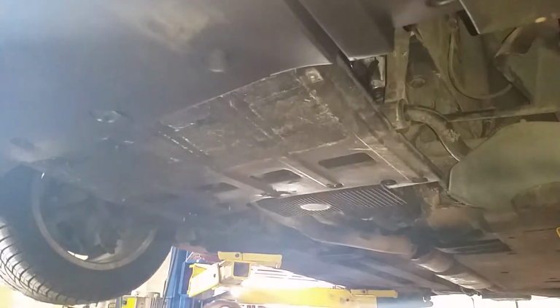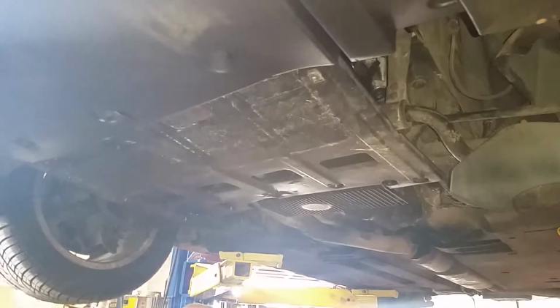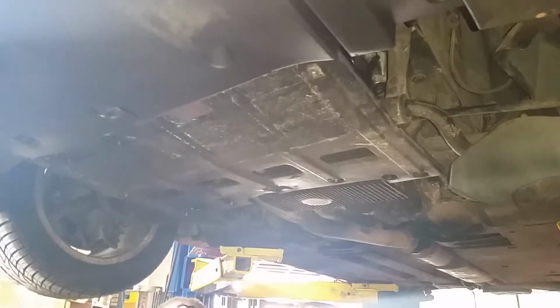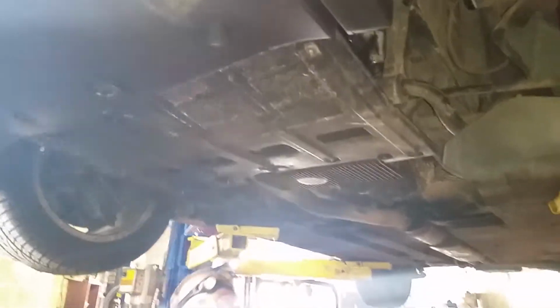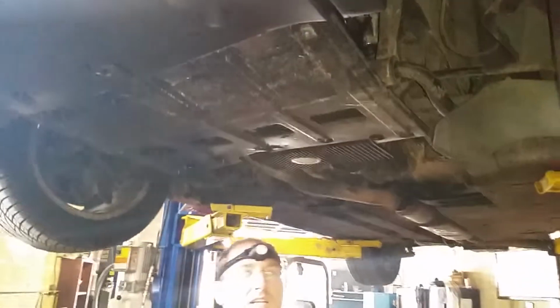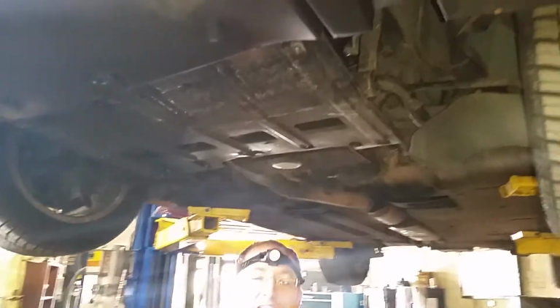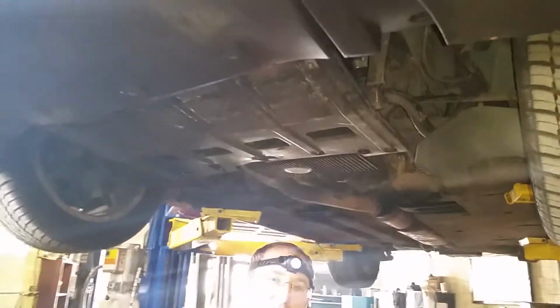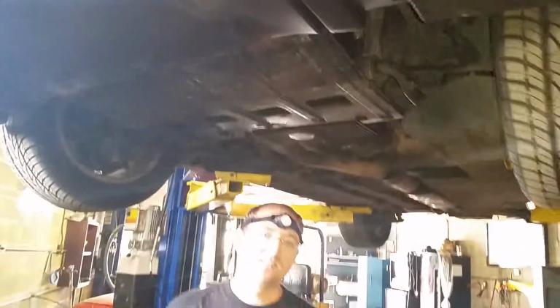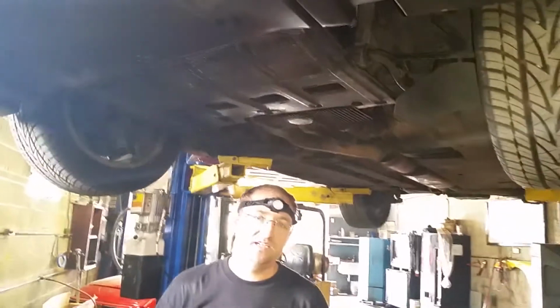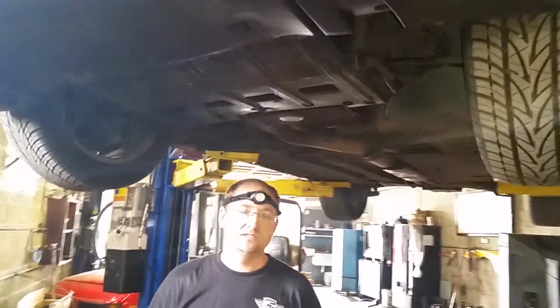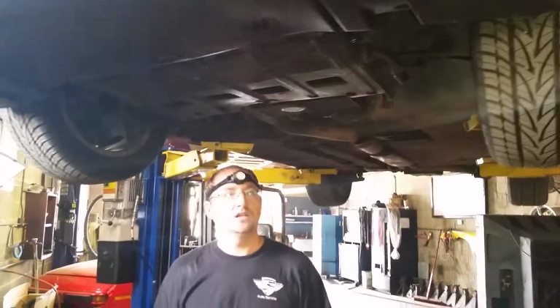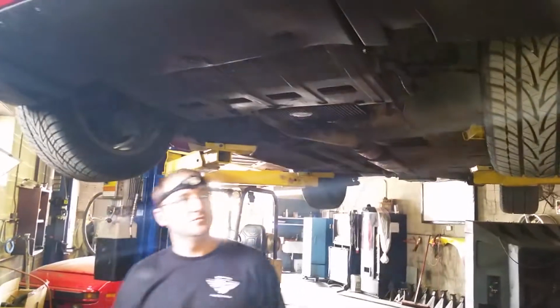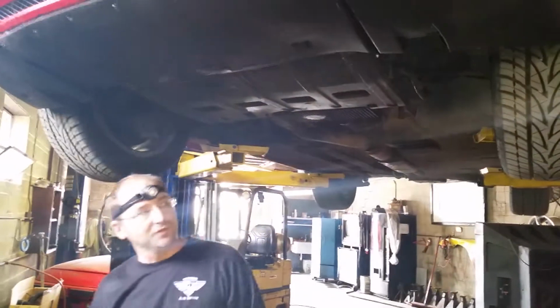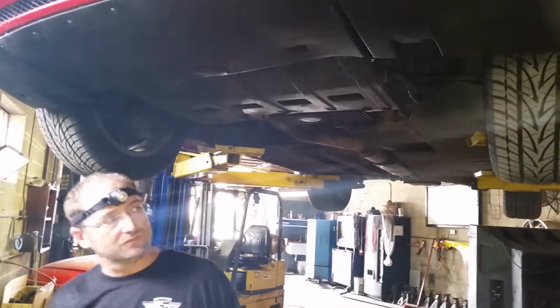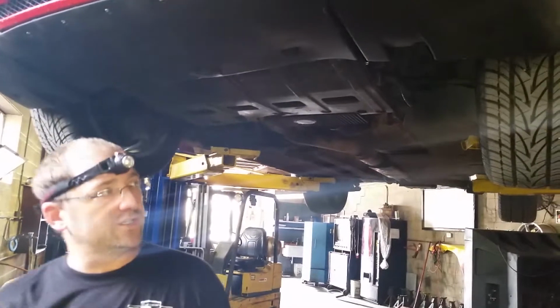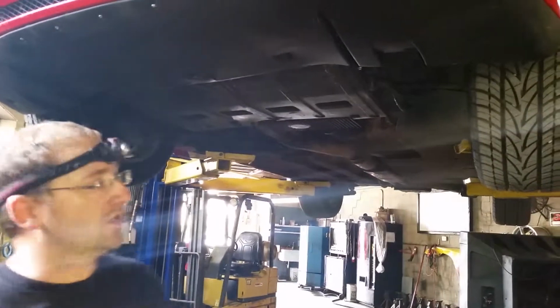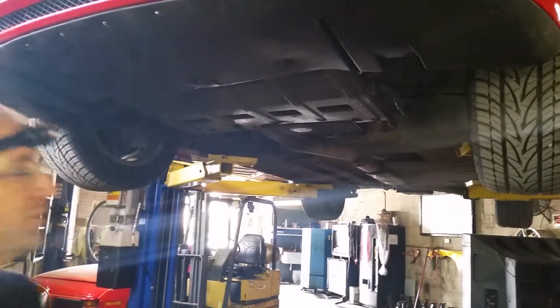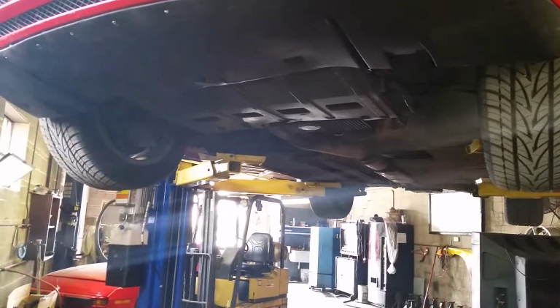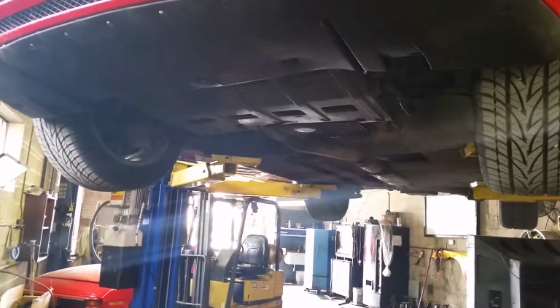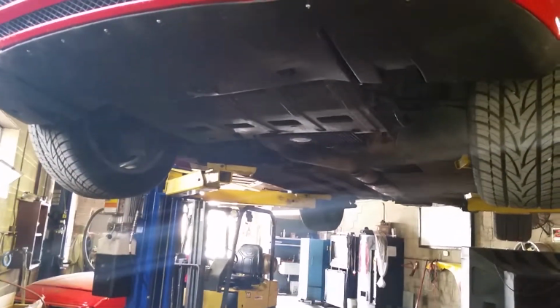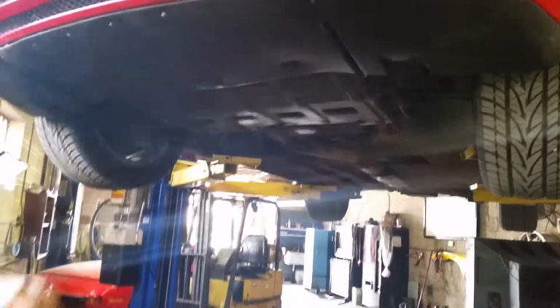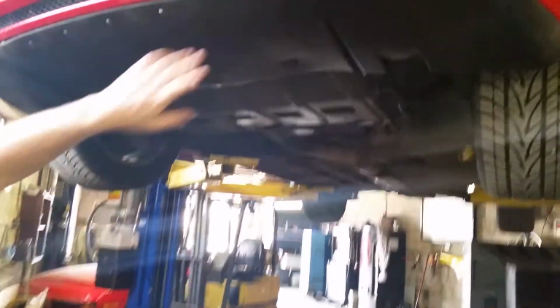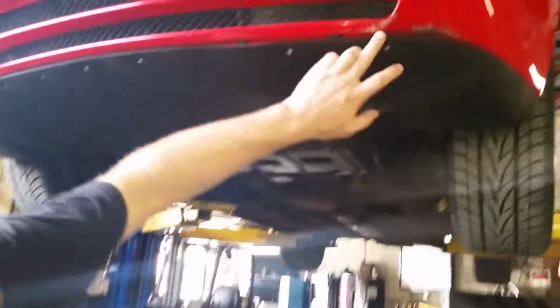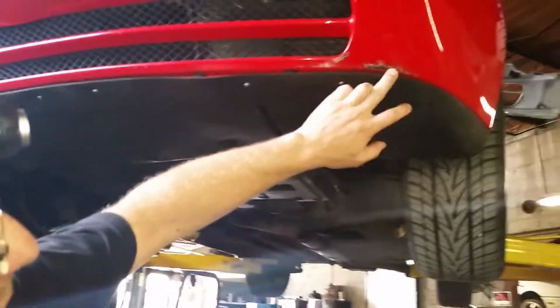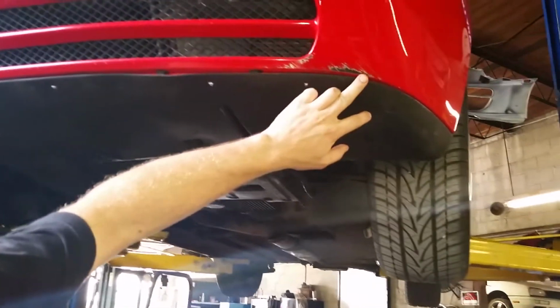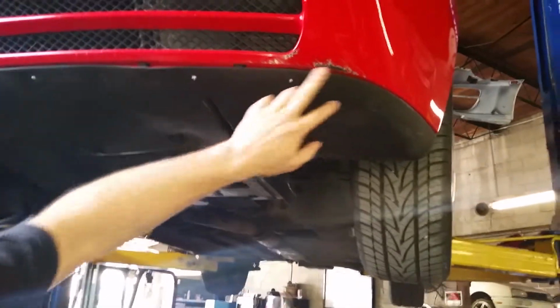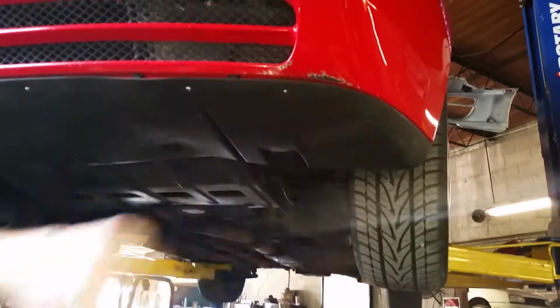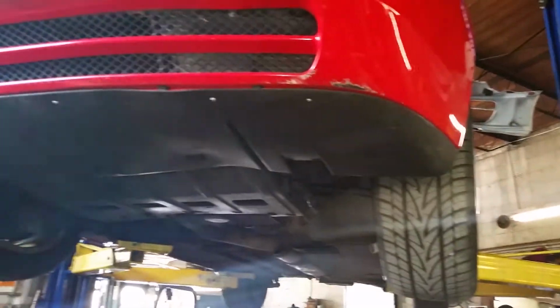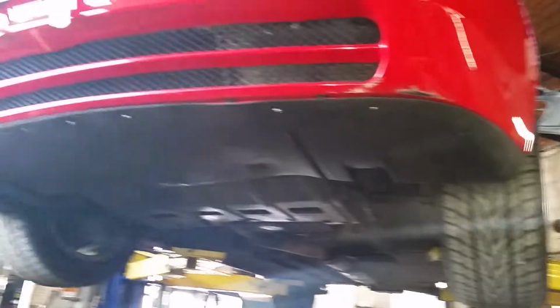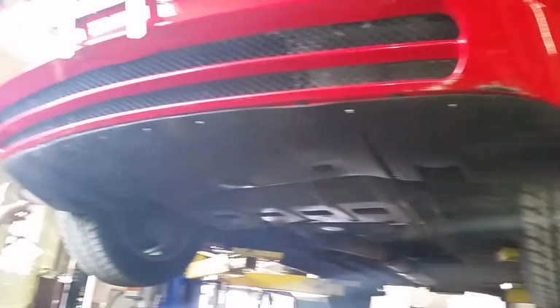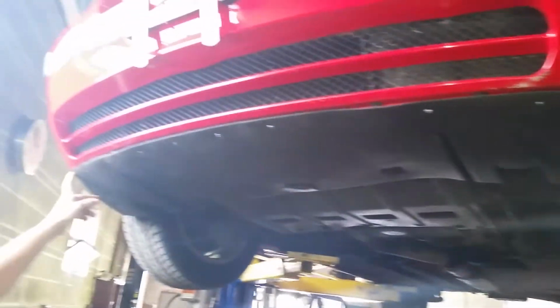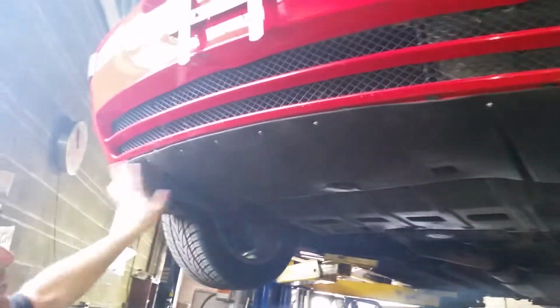Hello, today we're looking at a 1994 968. It's a beautiful red car — guards red. There's a little bit of scratching here on the bumper, not very bad. This is totally normal.